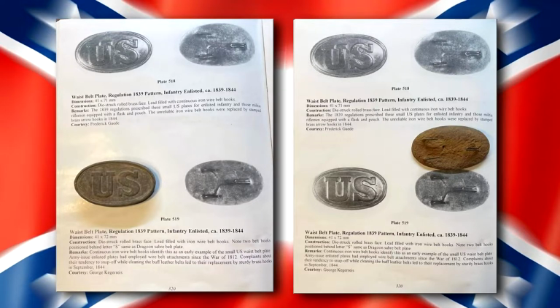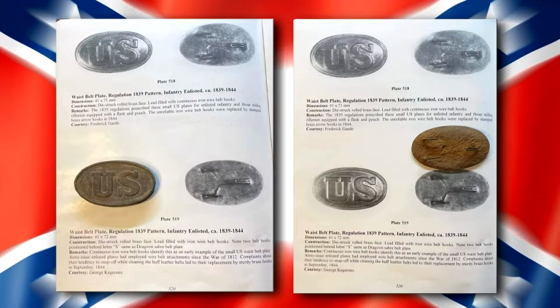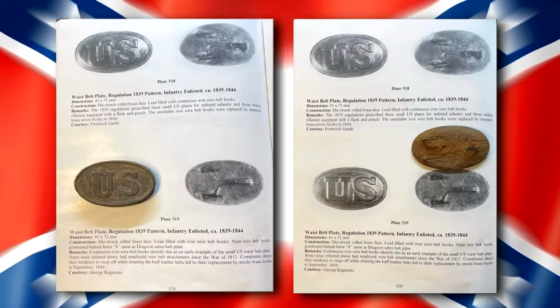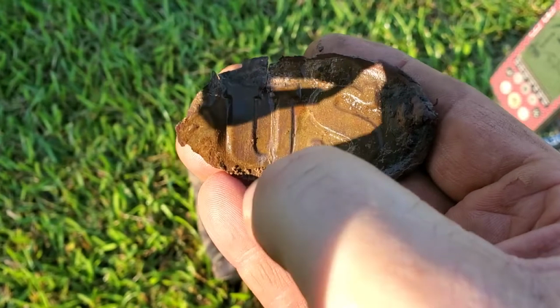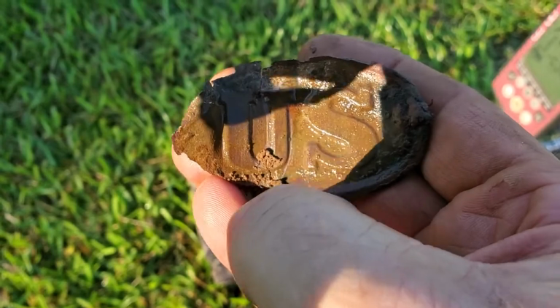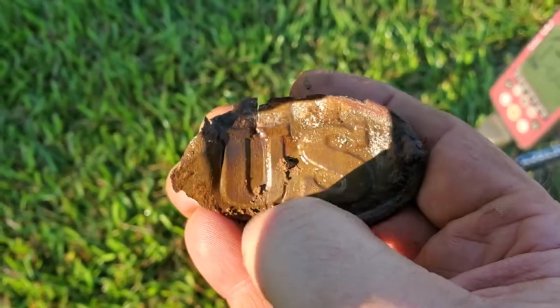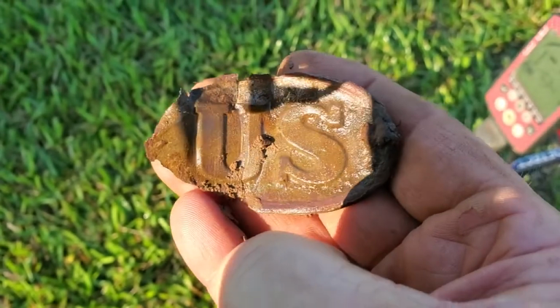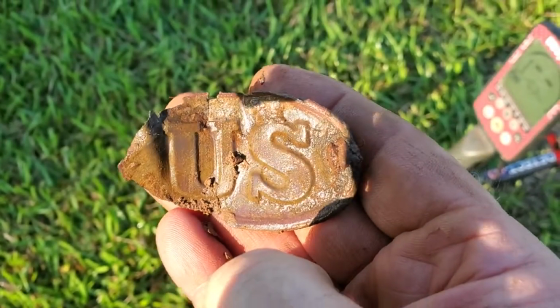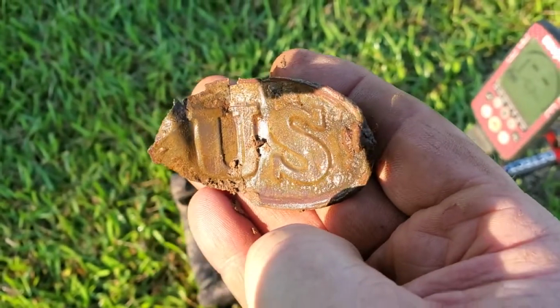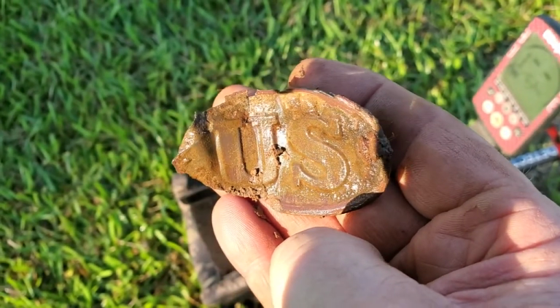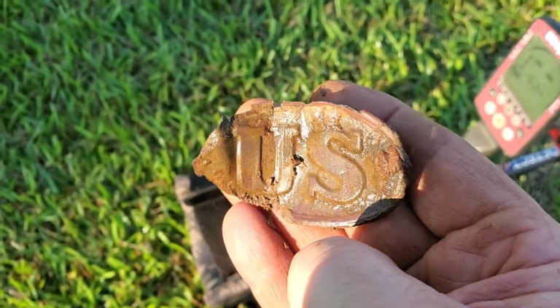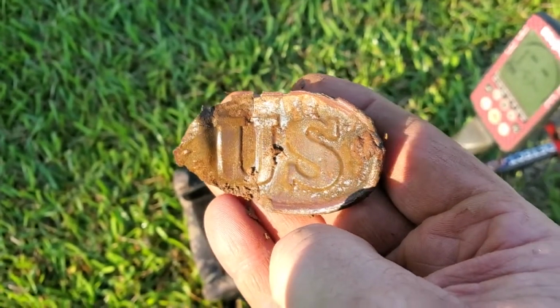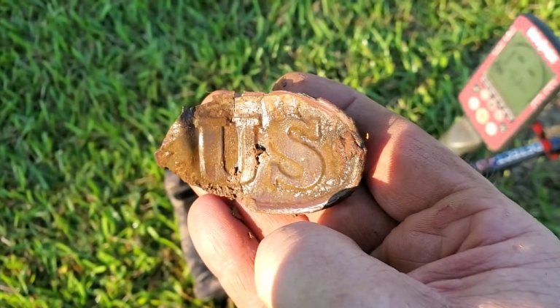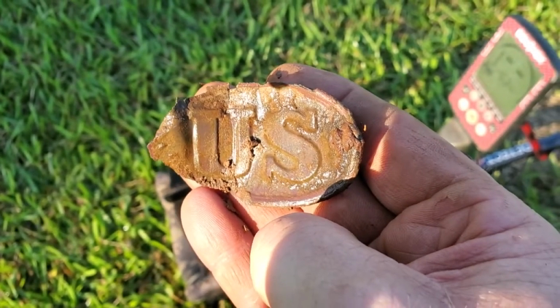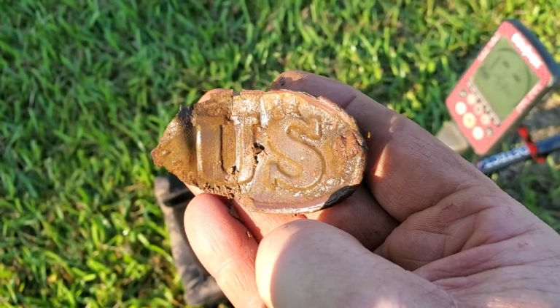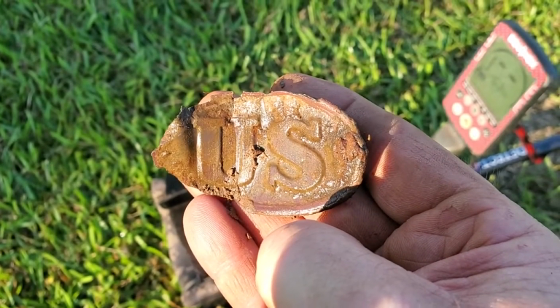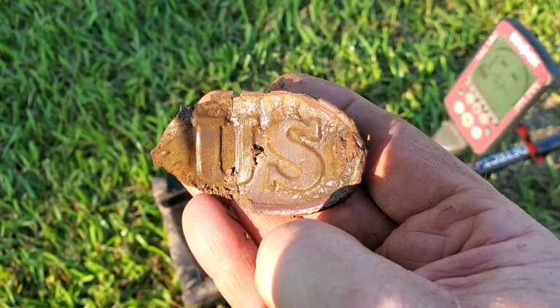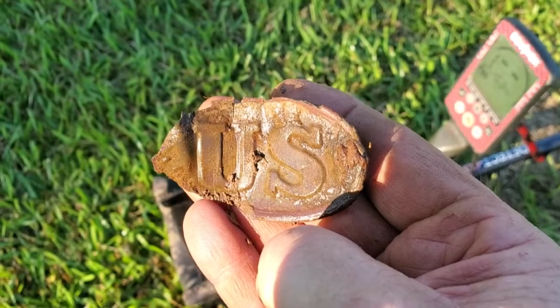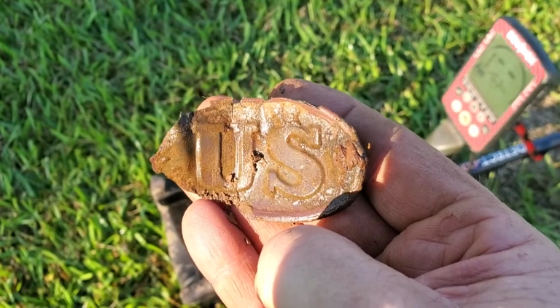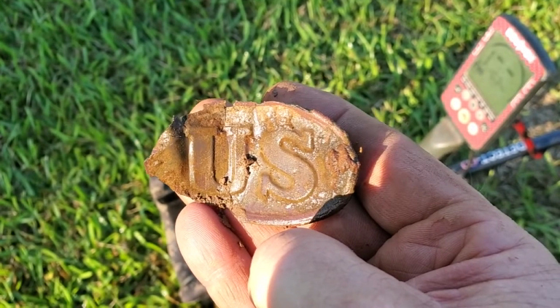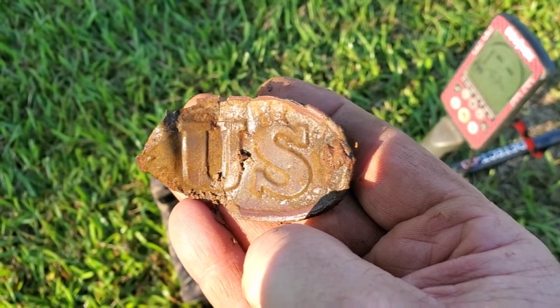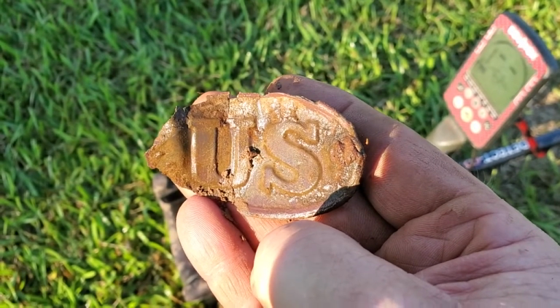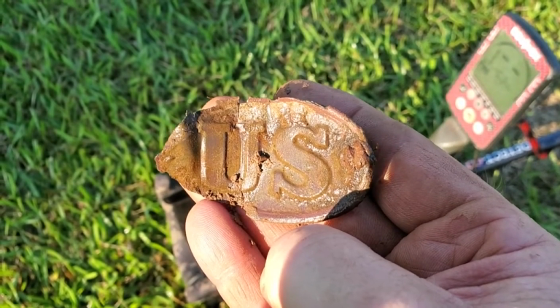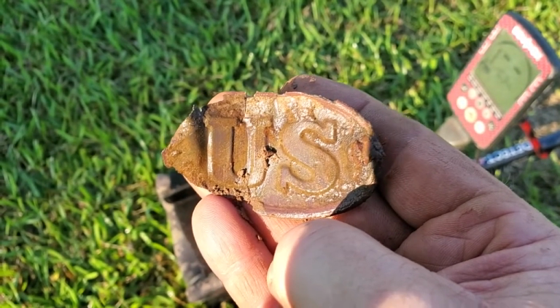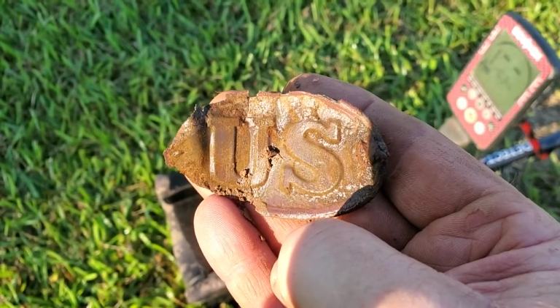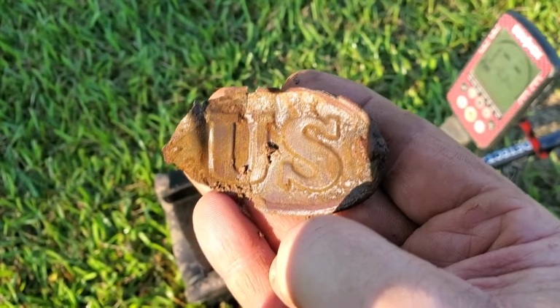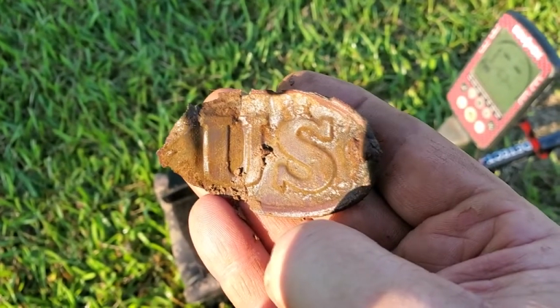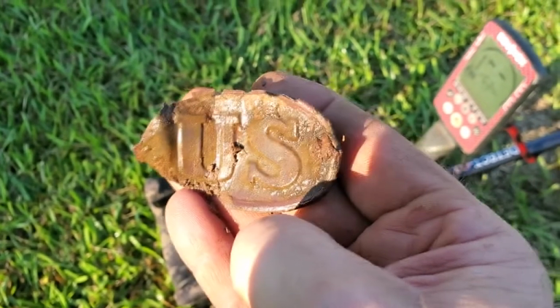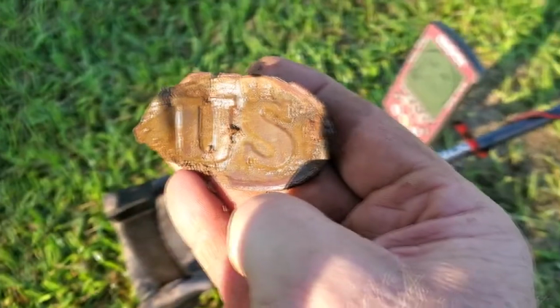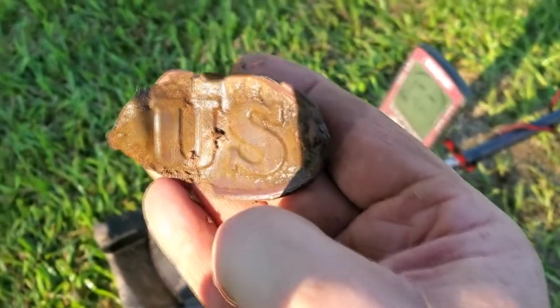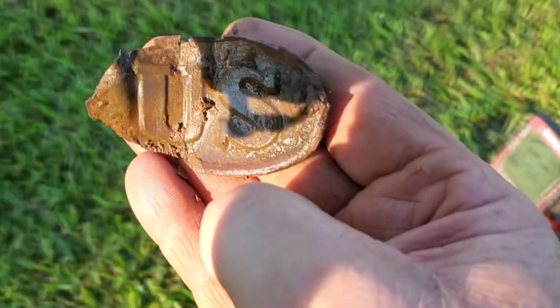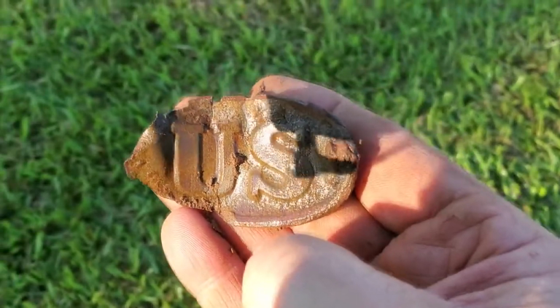I thought for a second it was CS, but it's U.S. So we definitely know there were some soldiers through here — that infield, those Sharps, and those Minié balls.